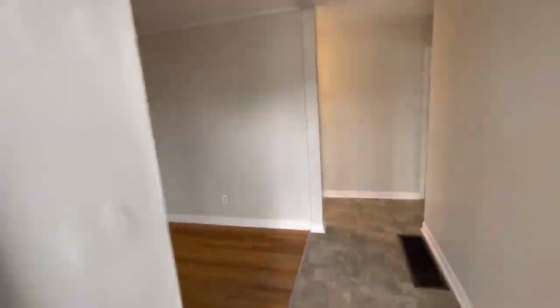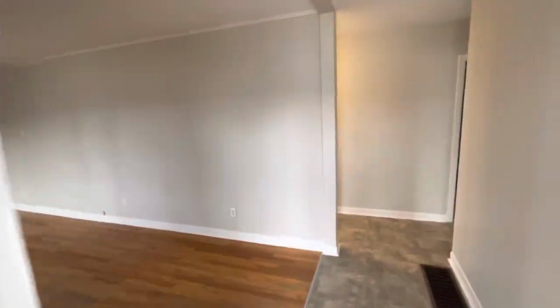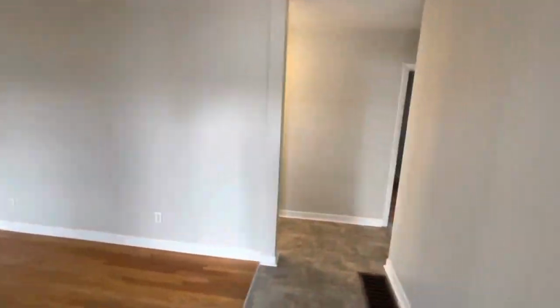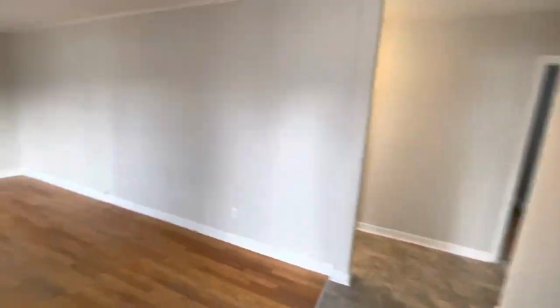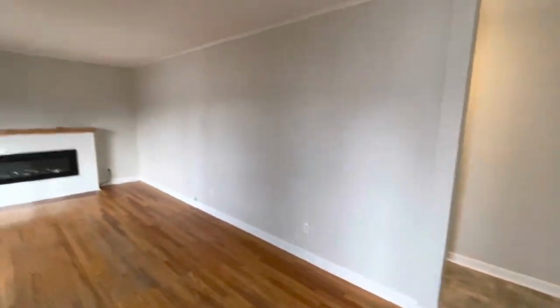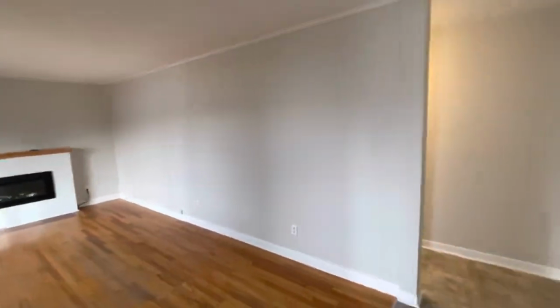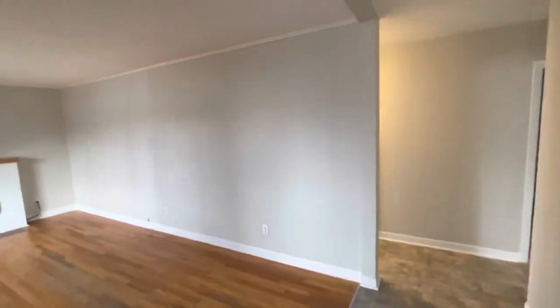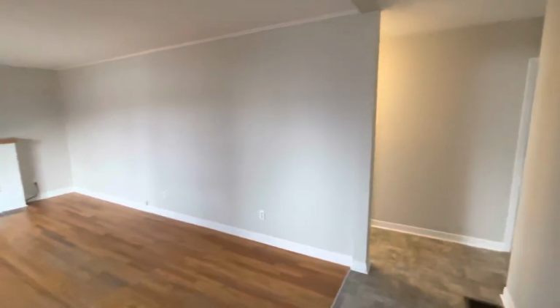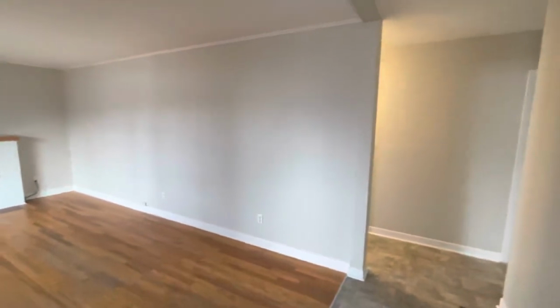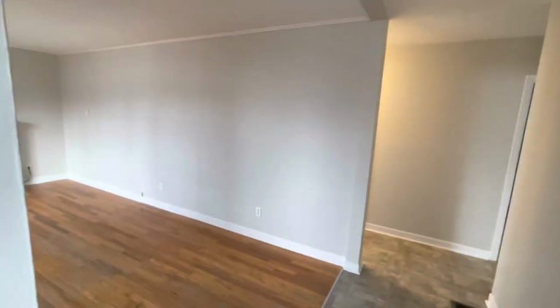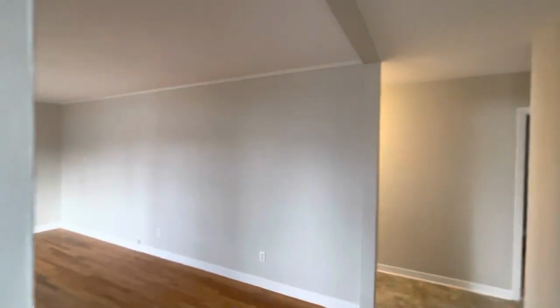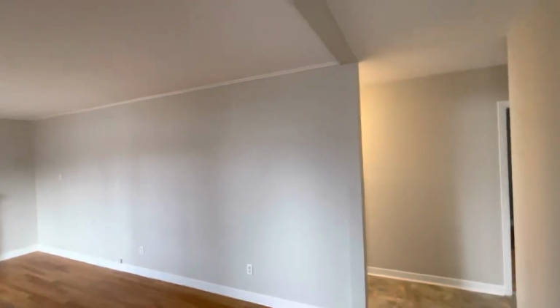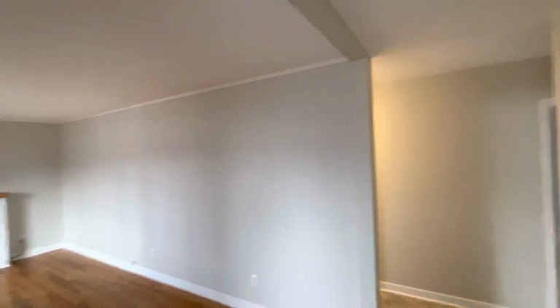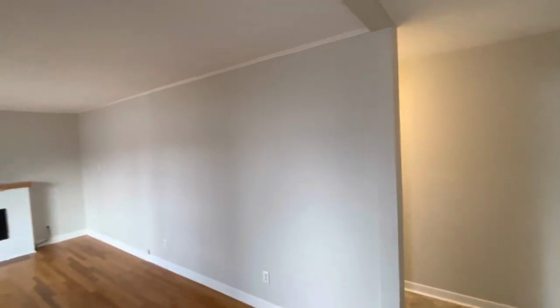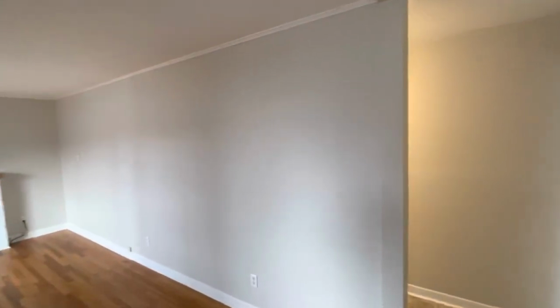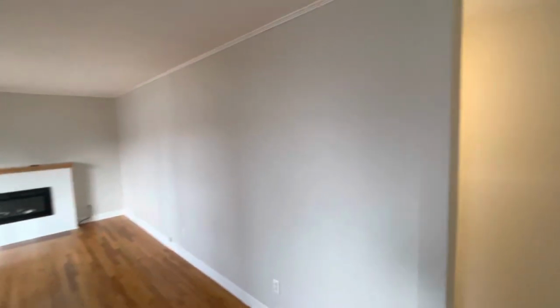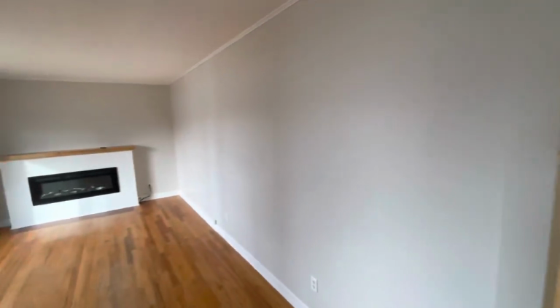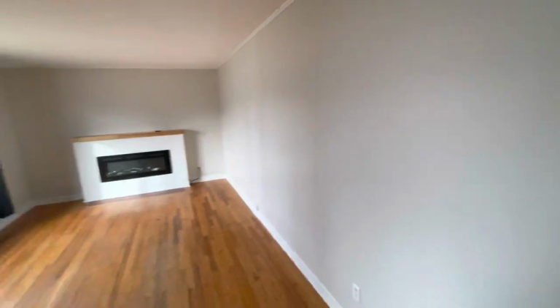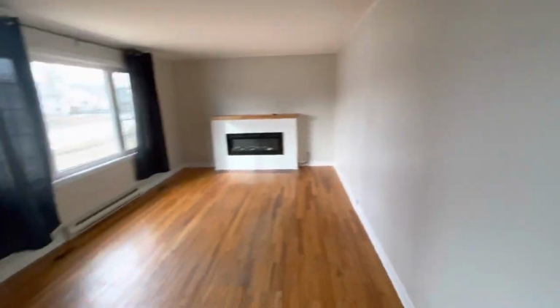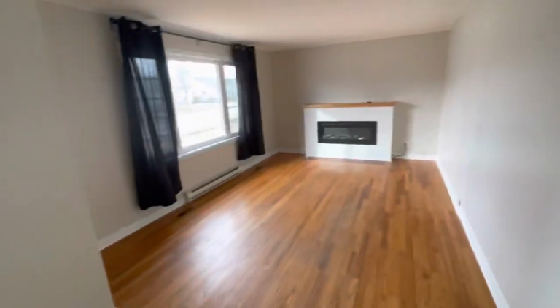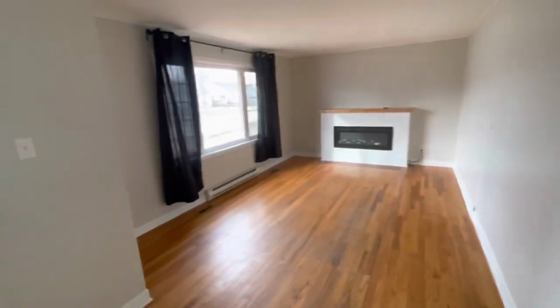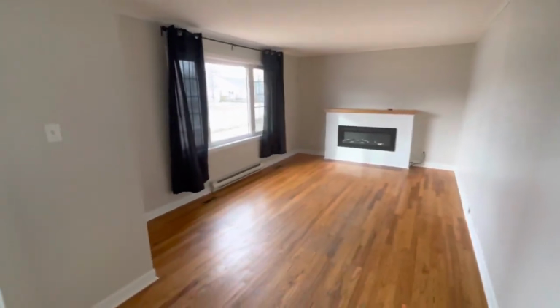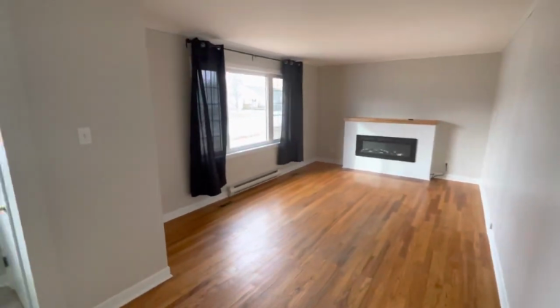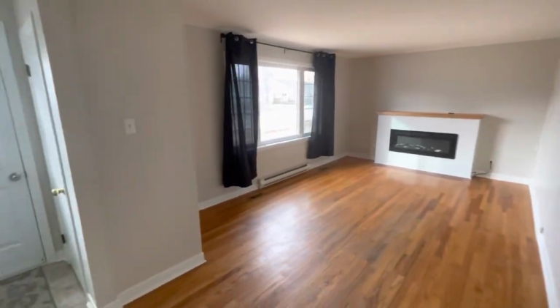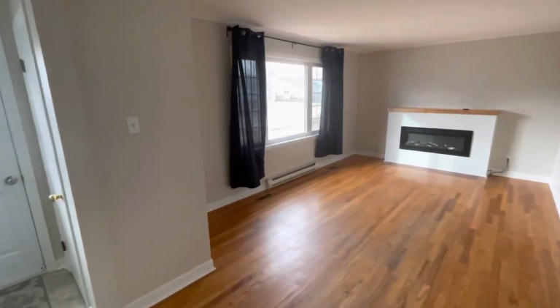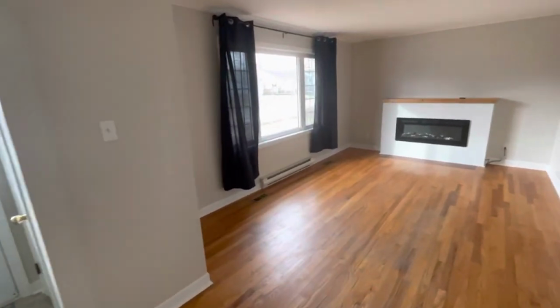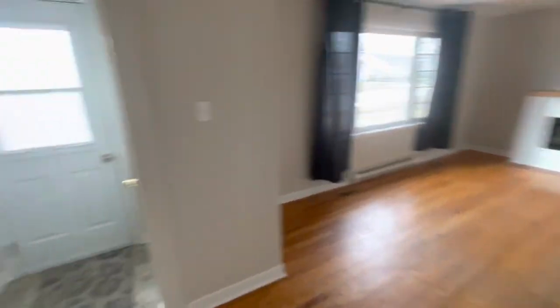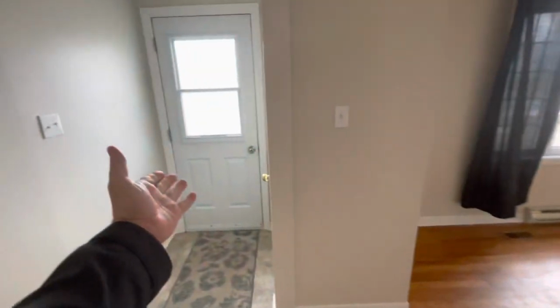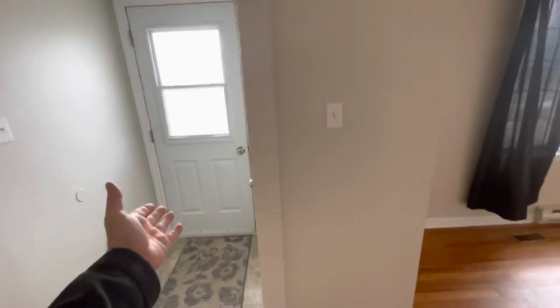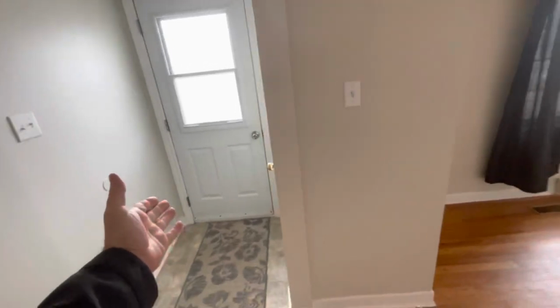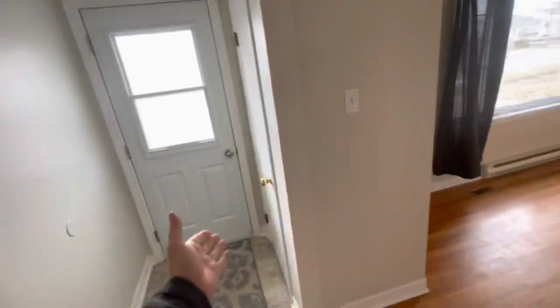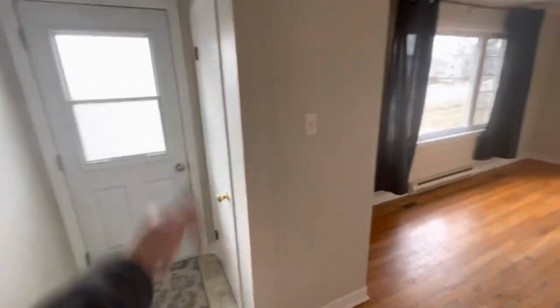This is a quick walkthrough video tour of 65 9th Street. This is a three-bedroom home available for rent immediately. As you walk in your front door, you have closet storage.